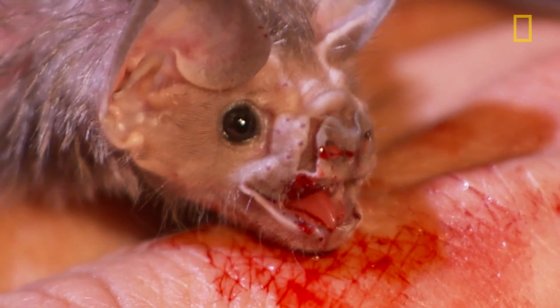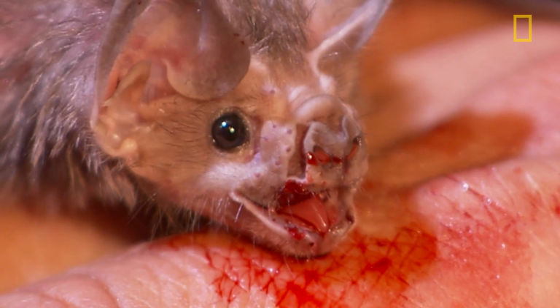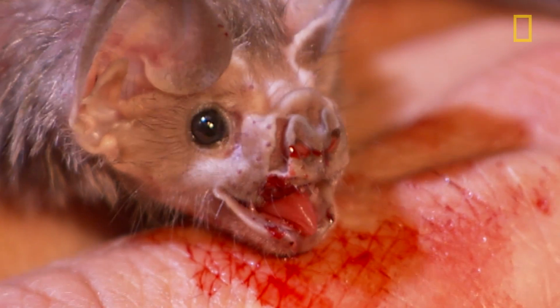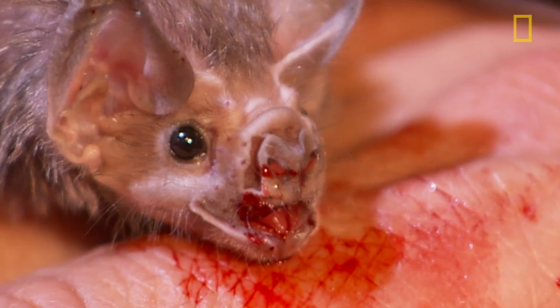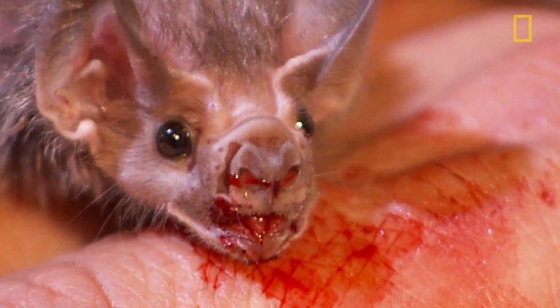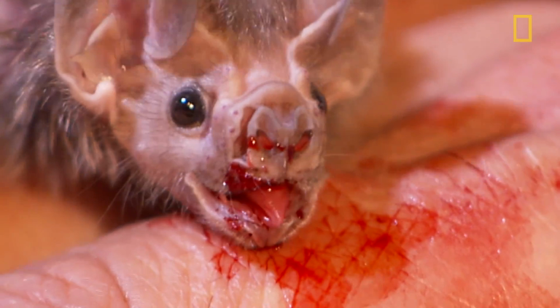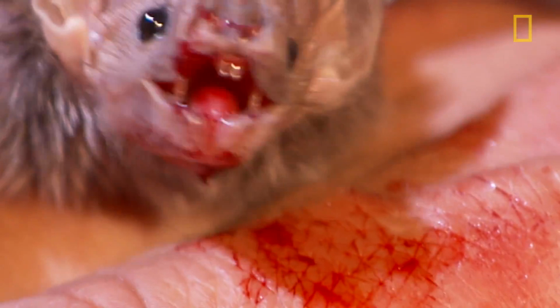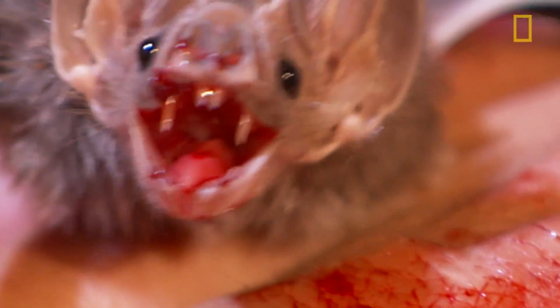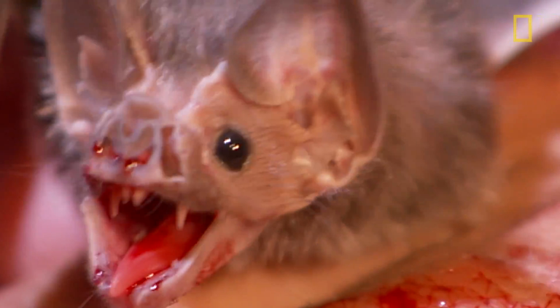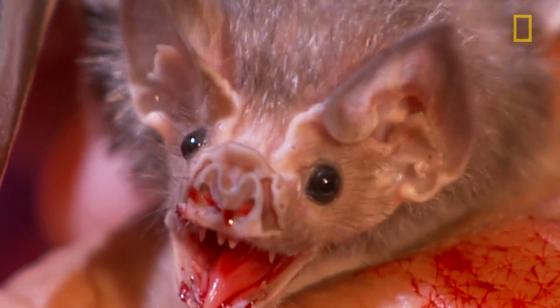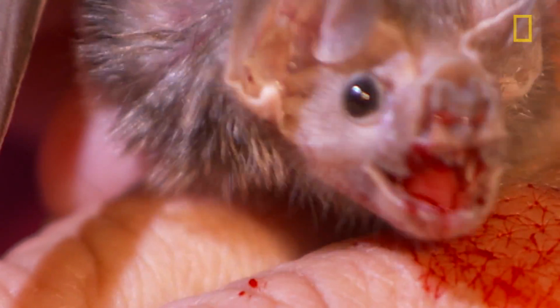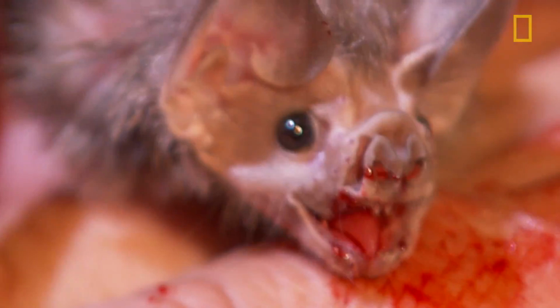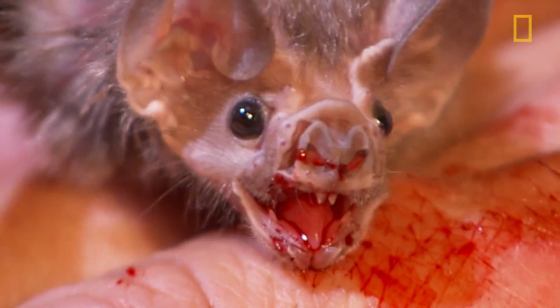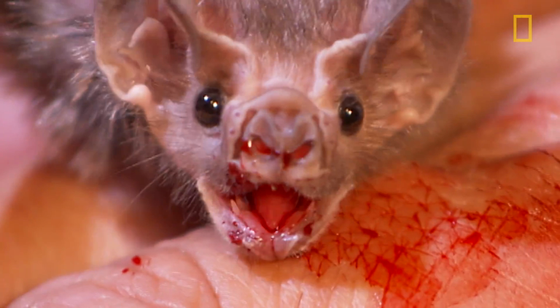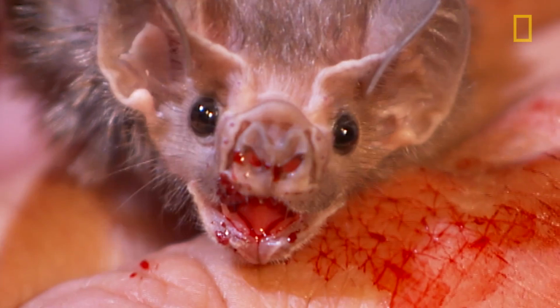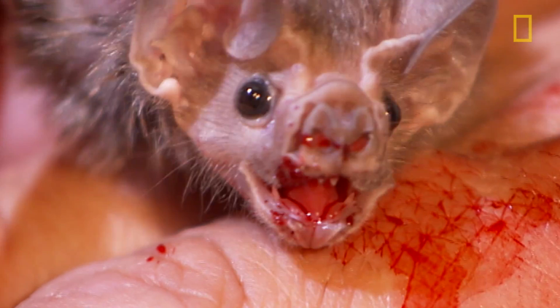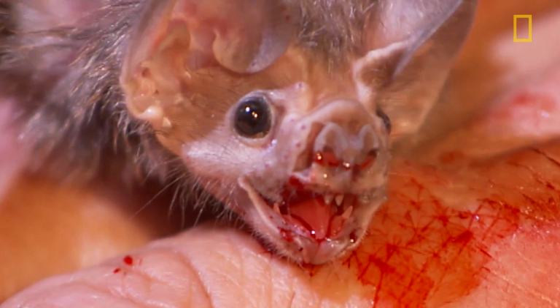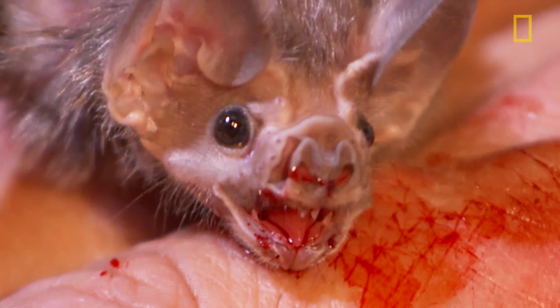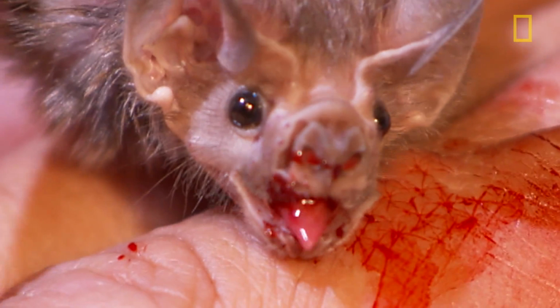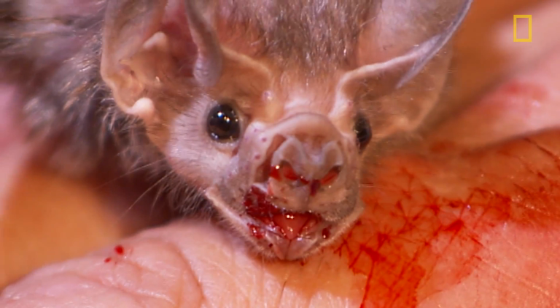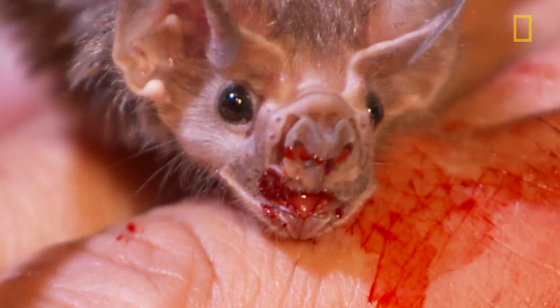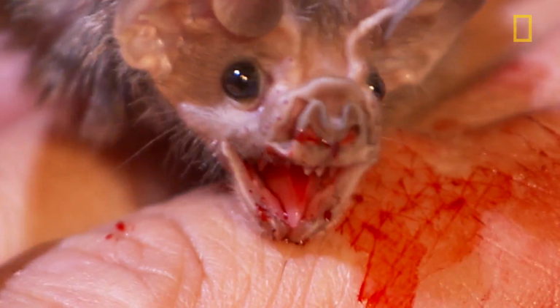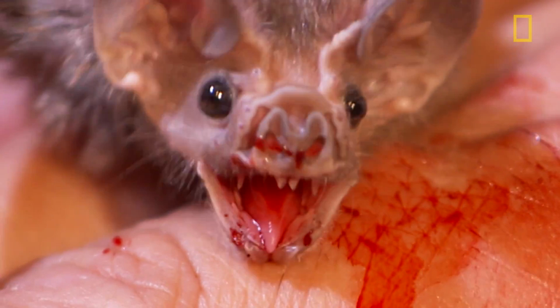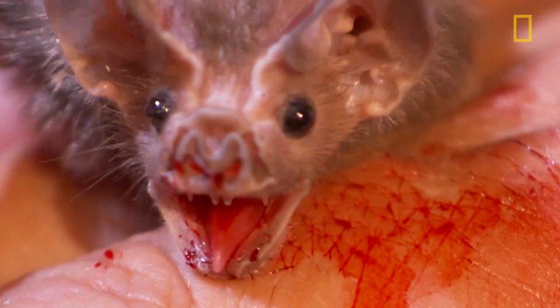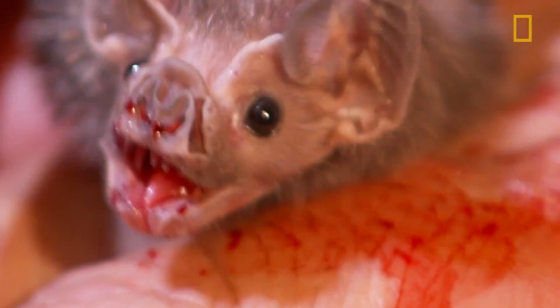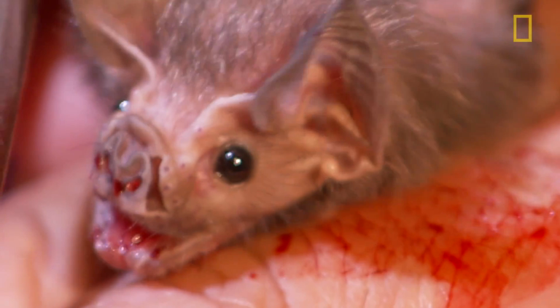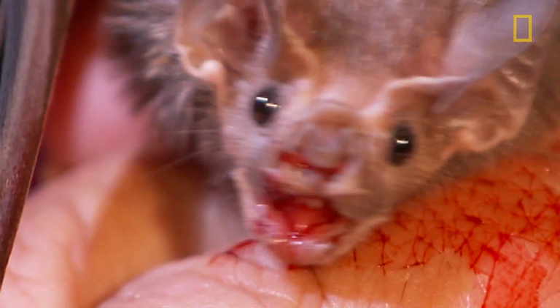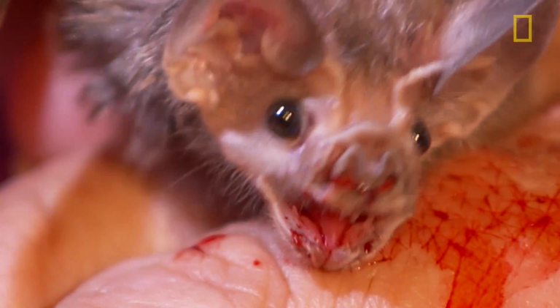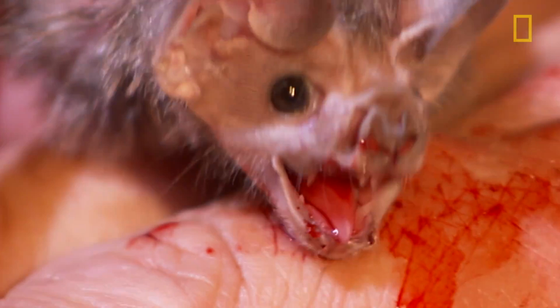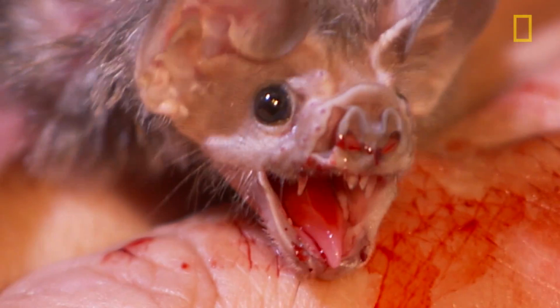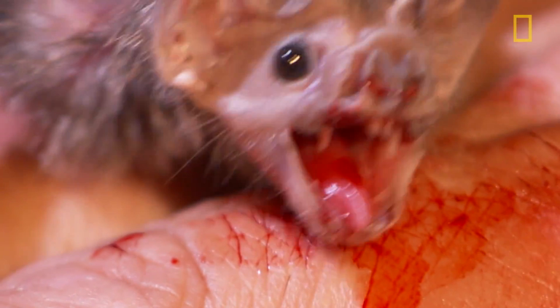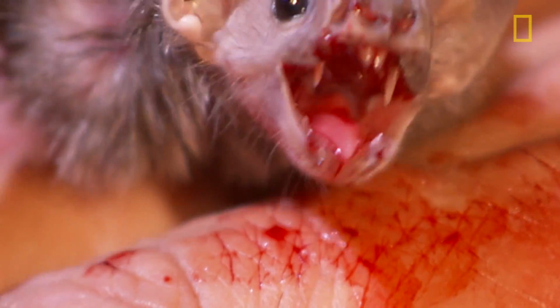The way that the vampire bat feeds is not by sucking blood through its big canine teeth, but rather making a small divot into the flesh of the animal and then lapping it up with its tongue. Their teeth are so tiny and sharp that you barely feel it — it's like a needle prick.